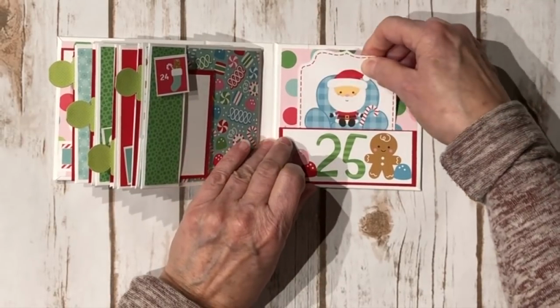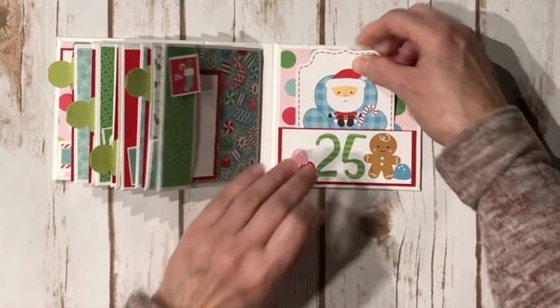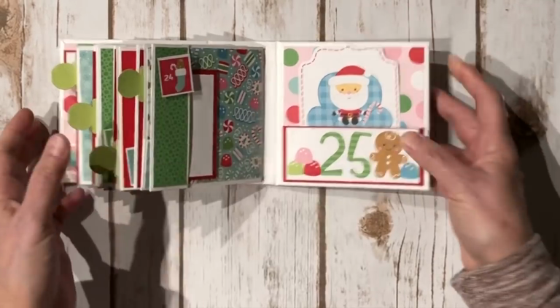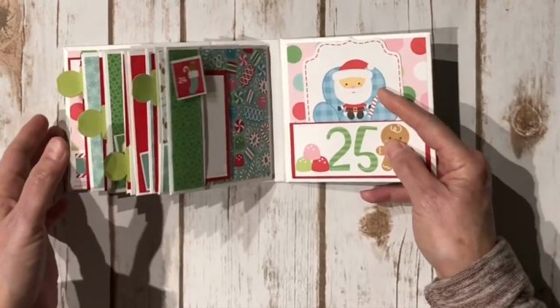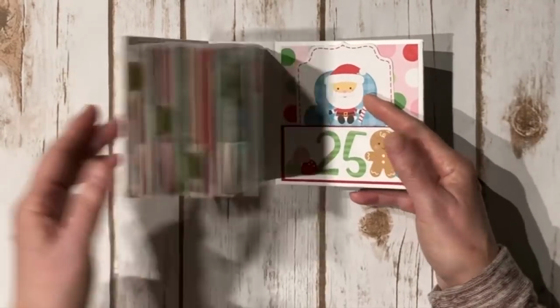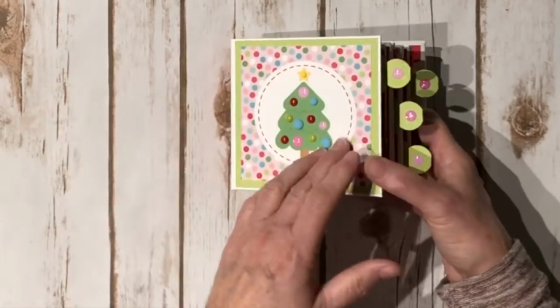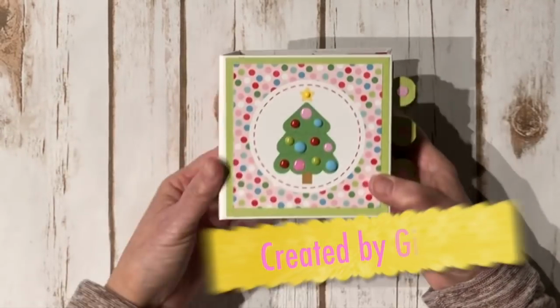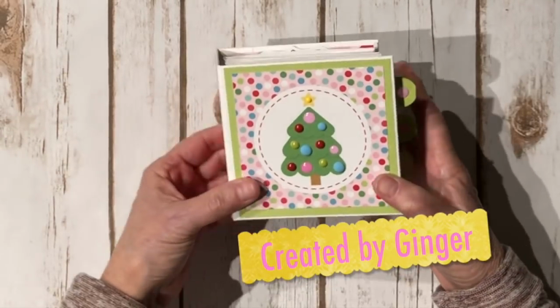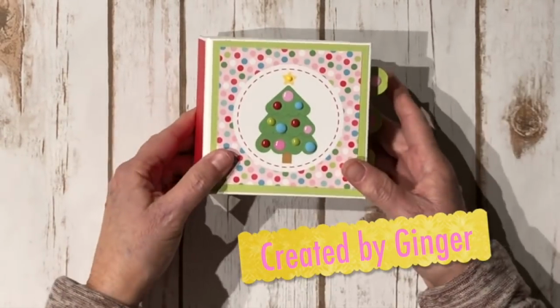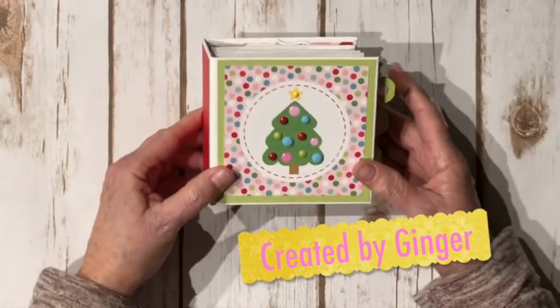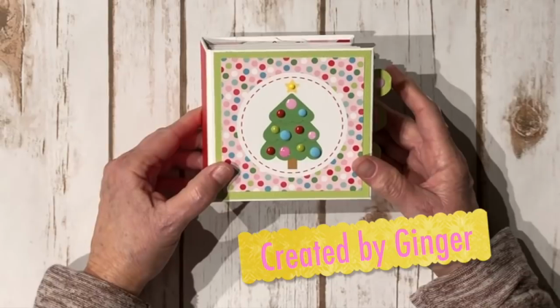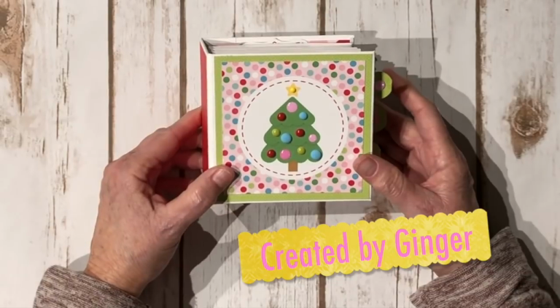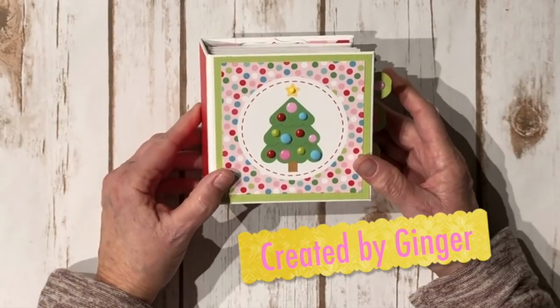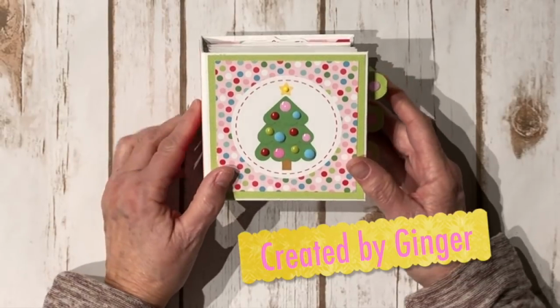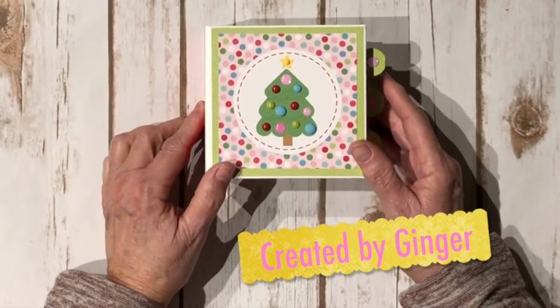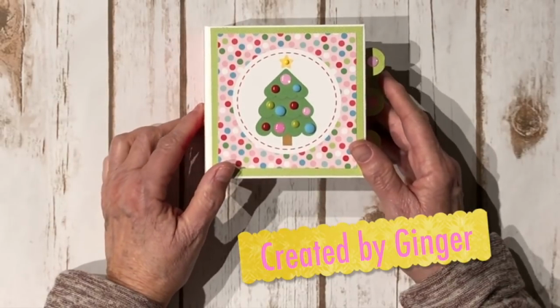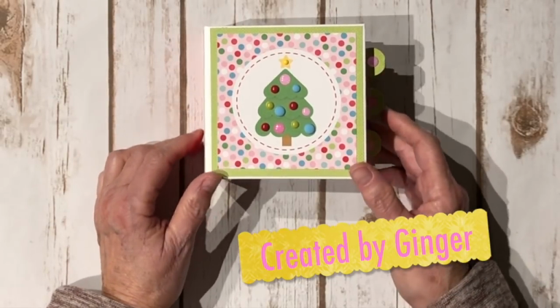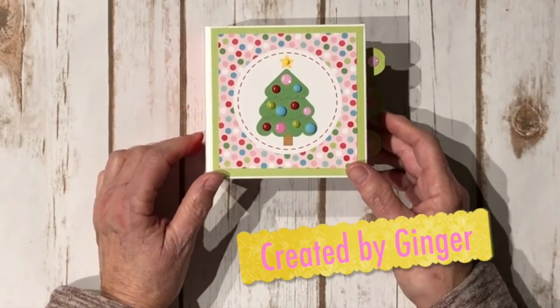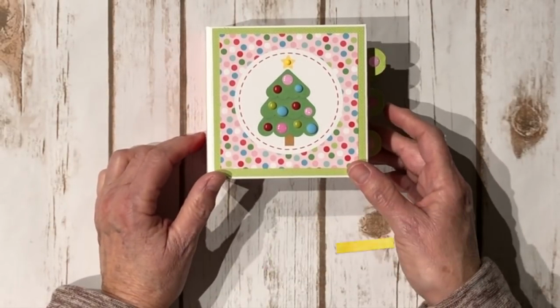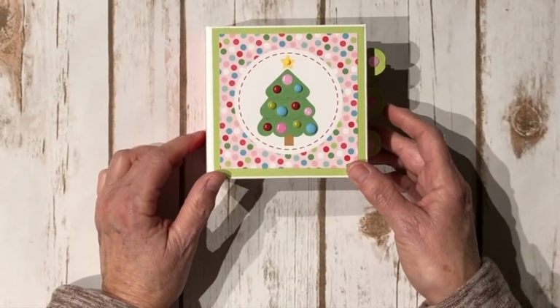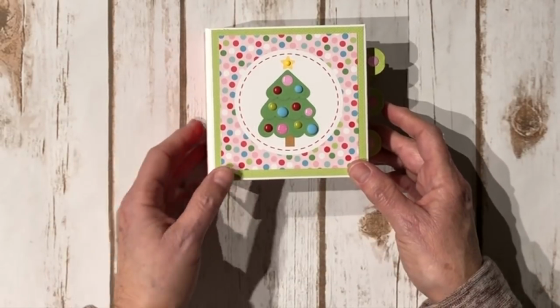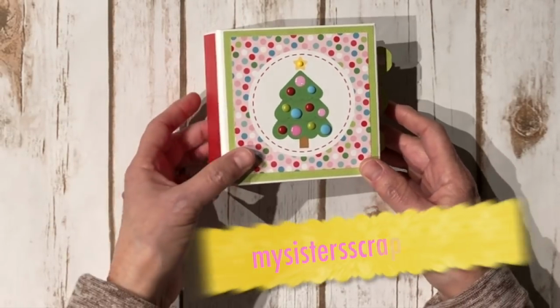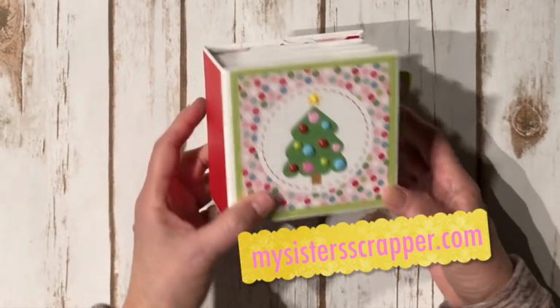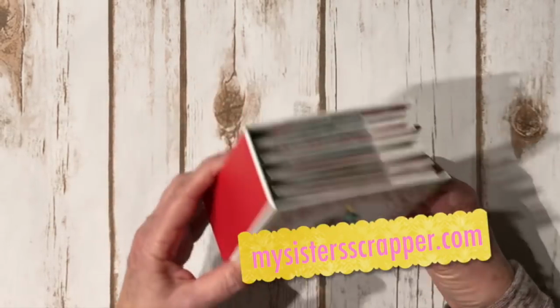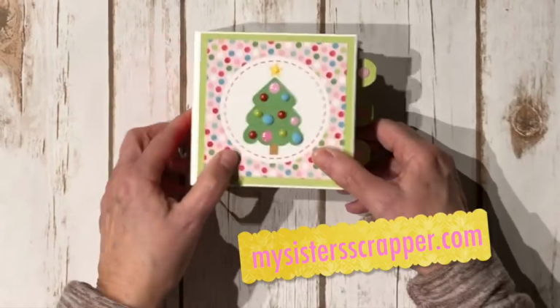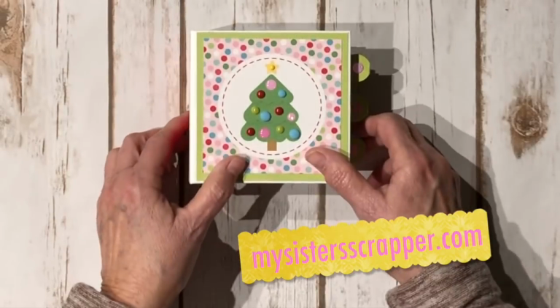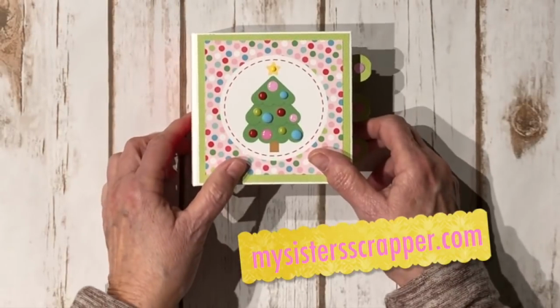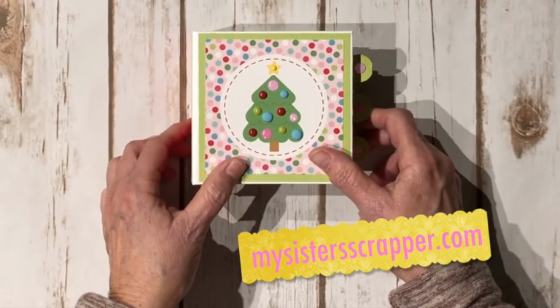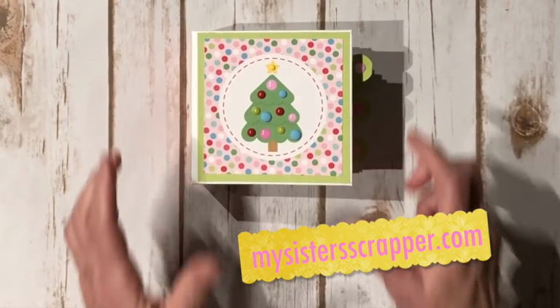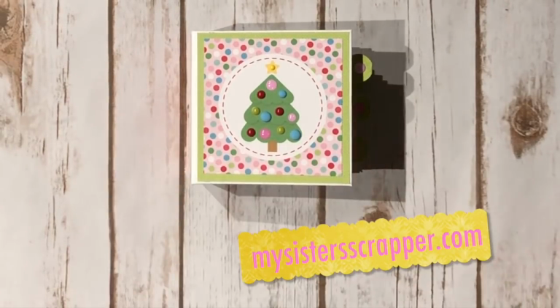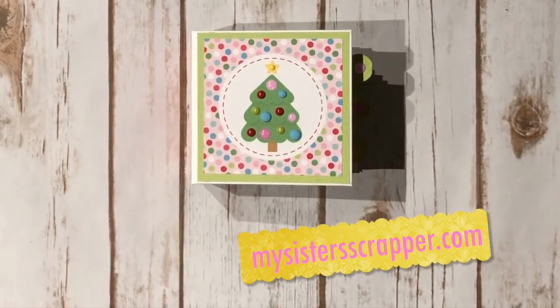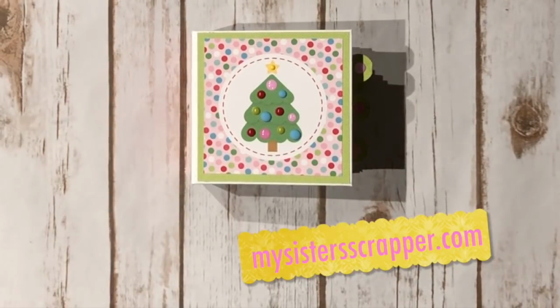So there you go everybody — that's my little Christmas countdown mini album using the Doodlebug Milk and Cookies 6x6 papers. I just used leftovers, so there you have it. Thanks for watching, bye!